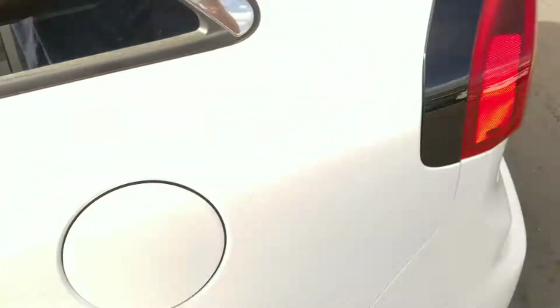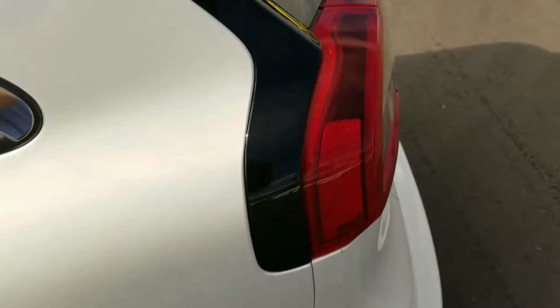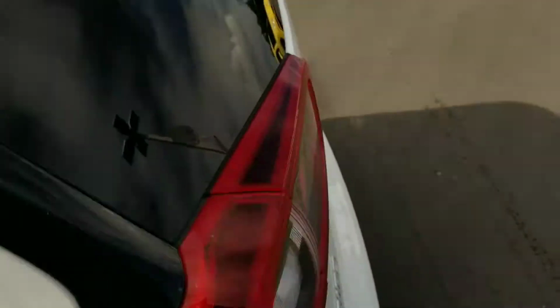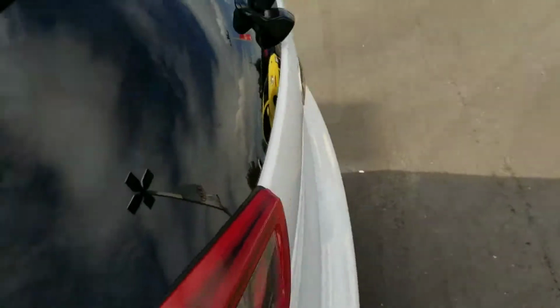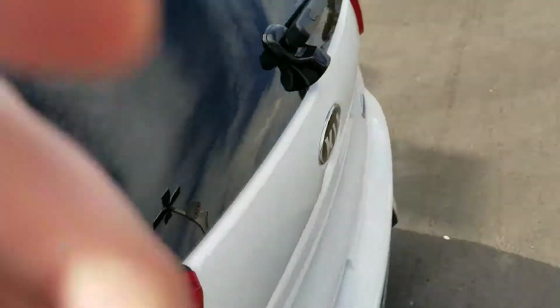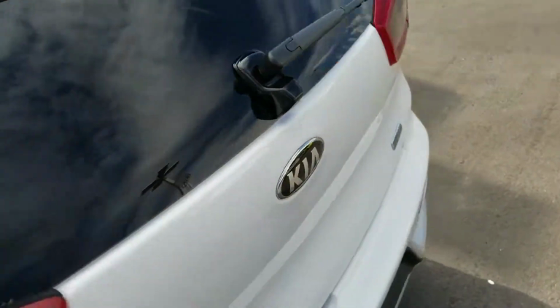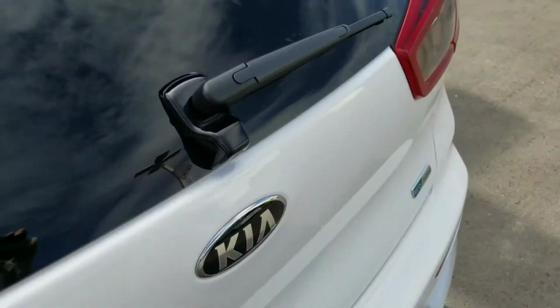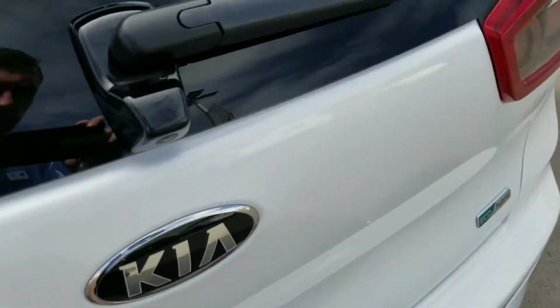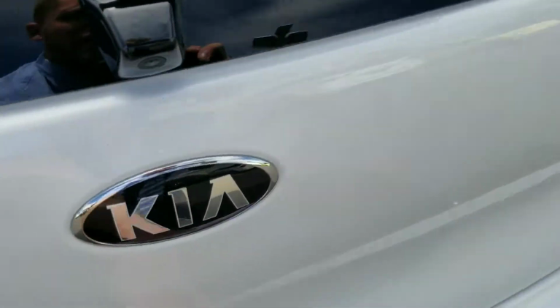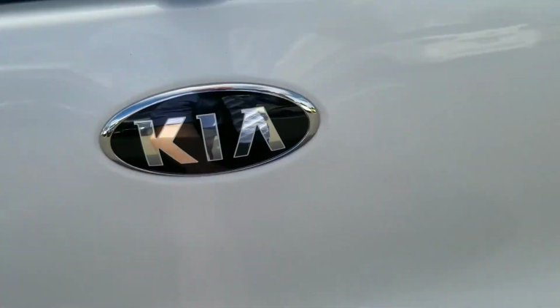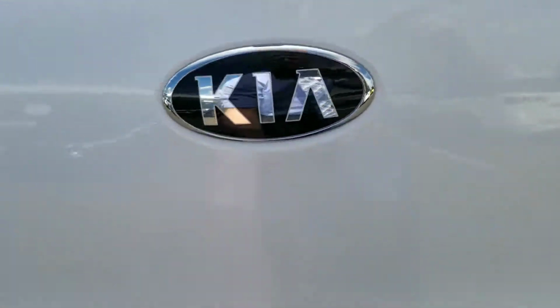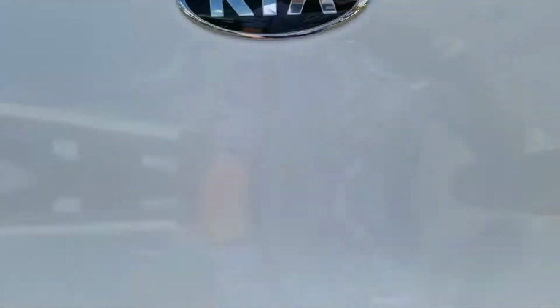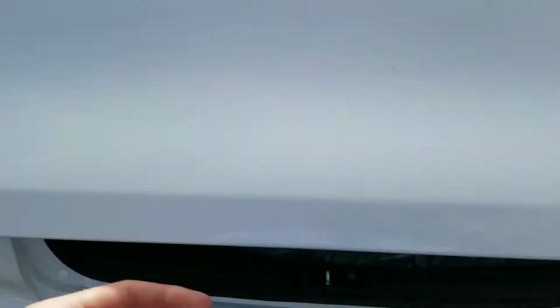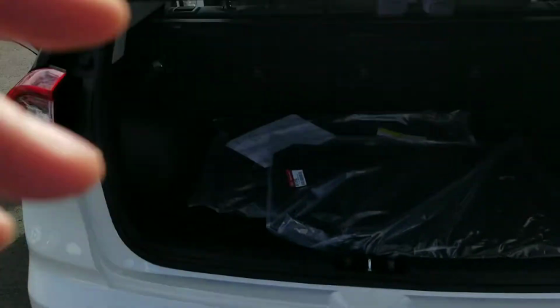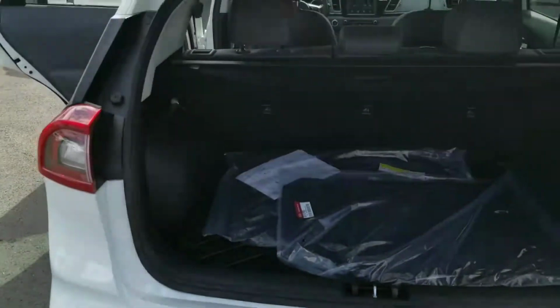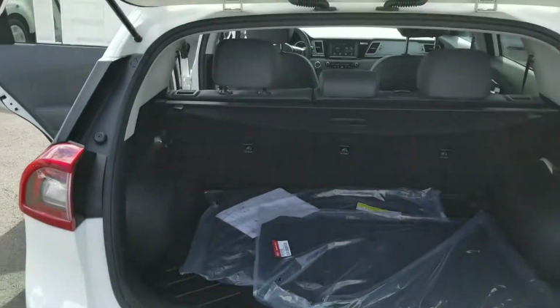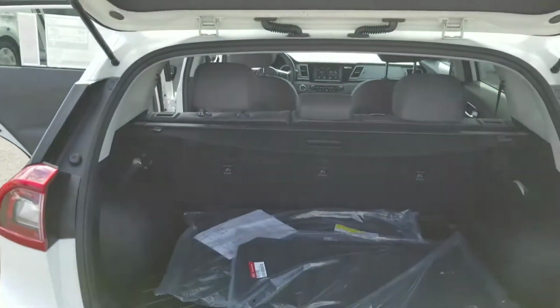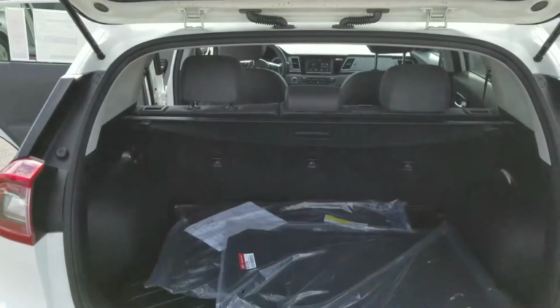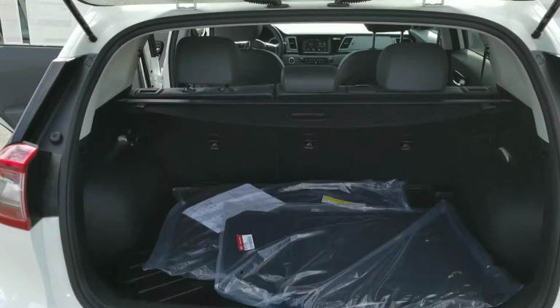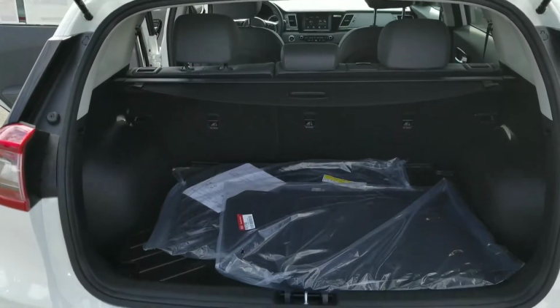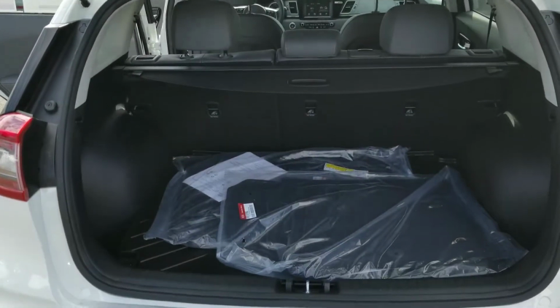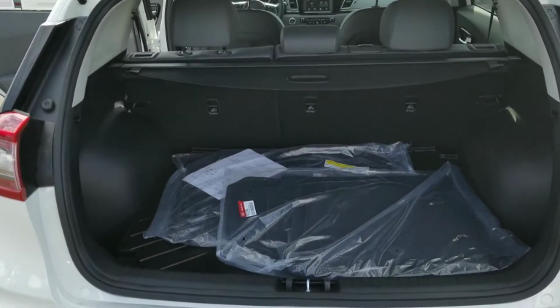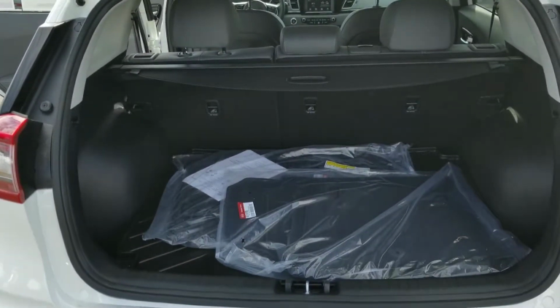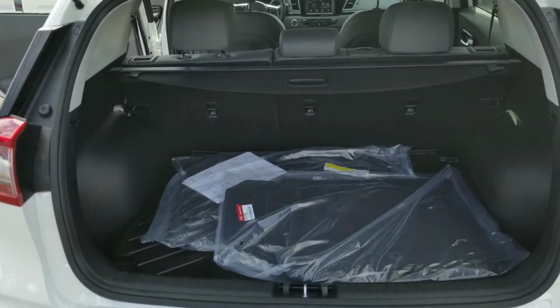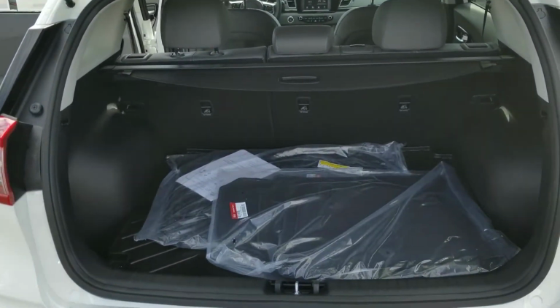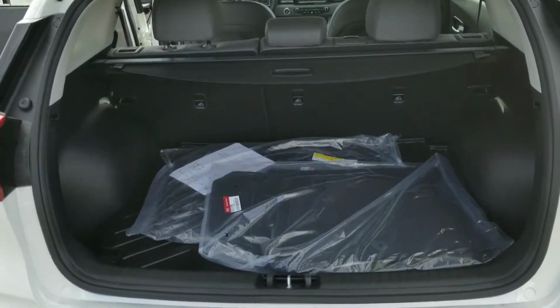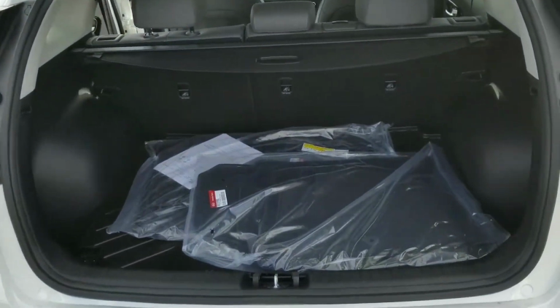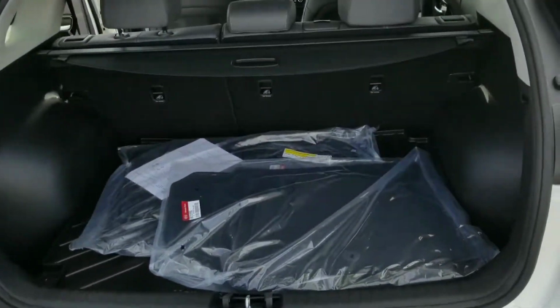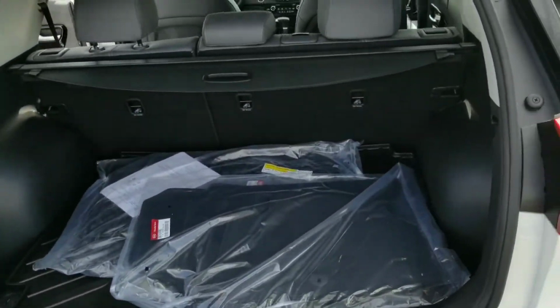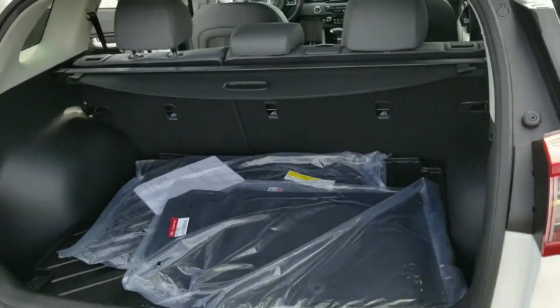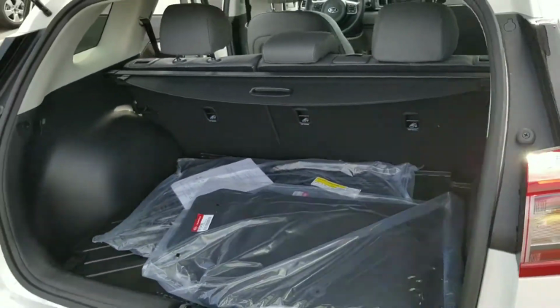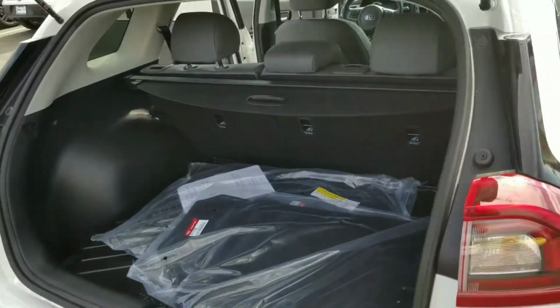Of course you have a backup camera. There's plenty of space in the back, and those are 60-40 folding seats so they go all the way down as well.